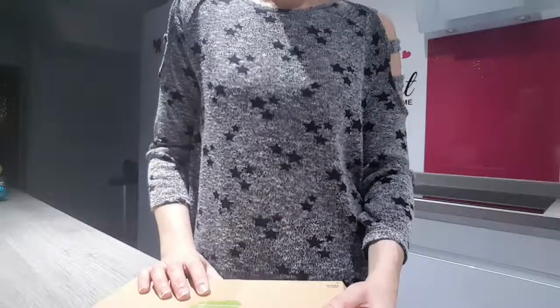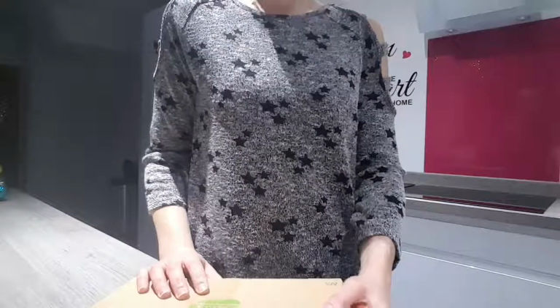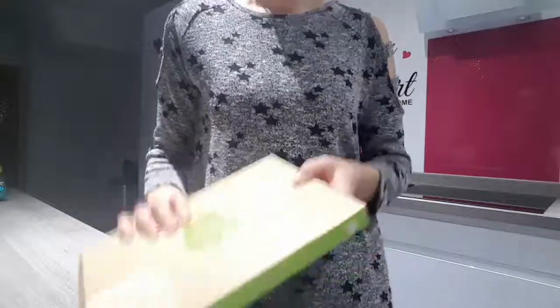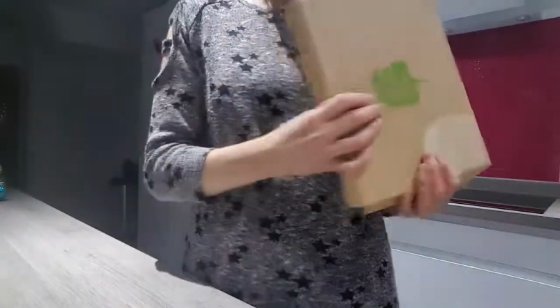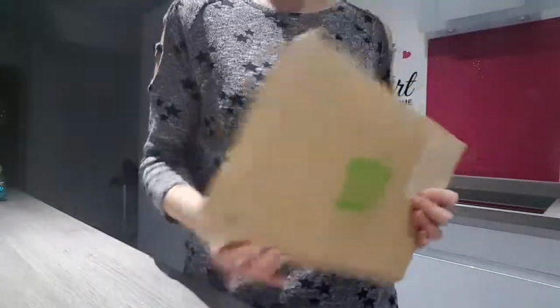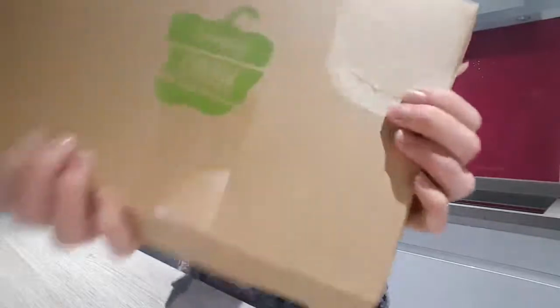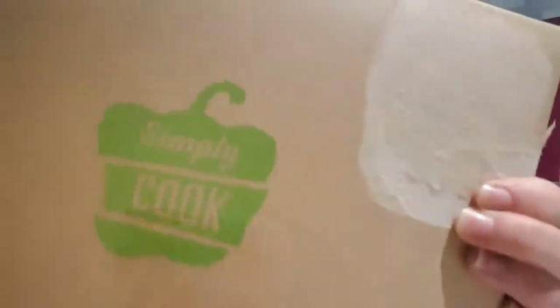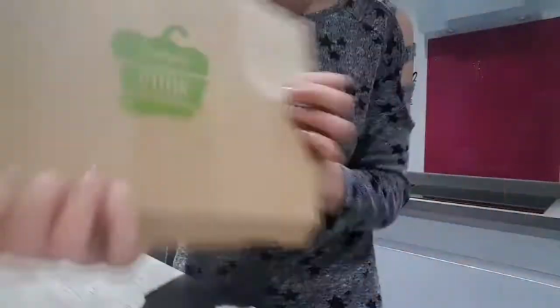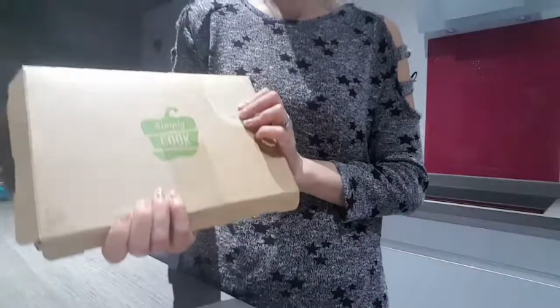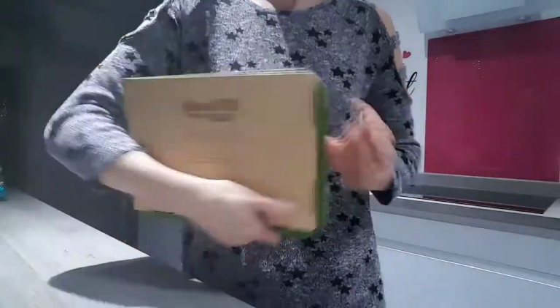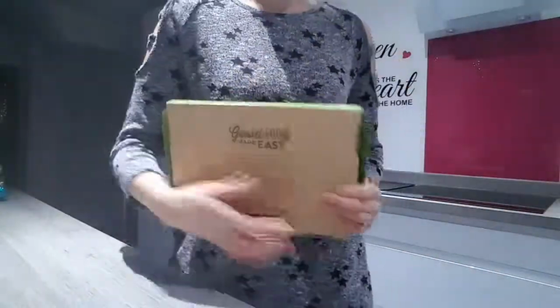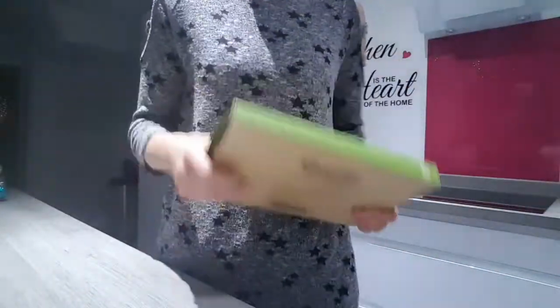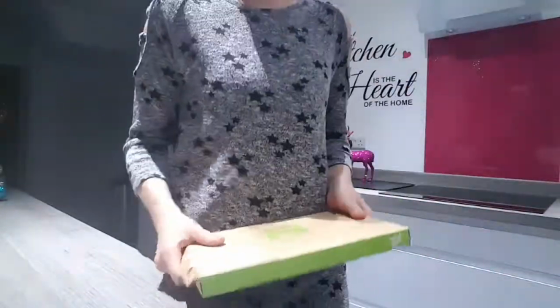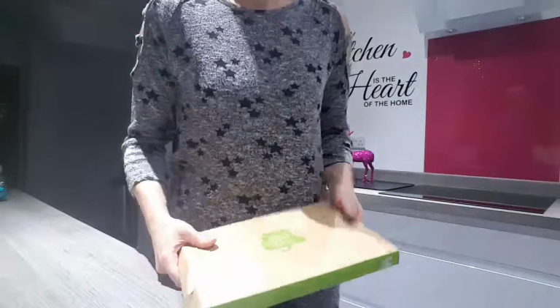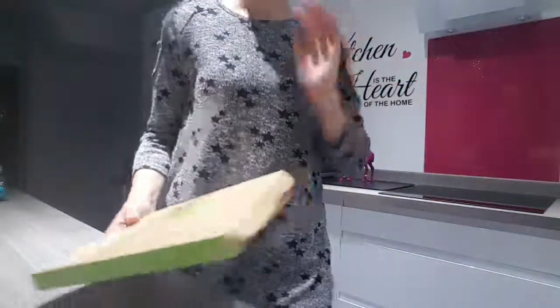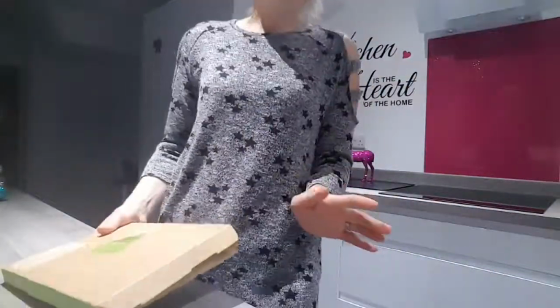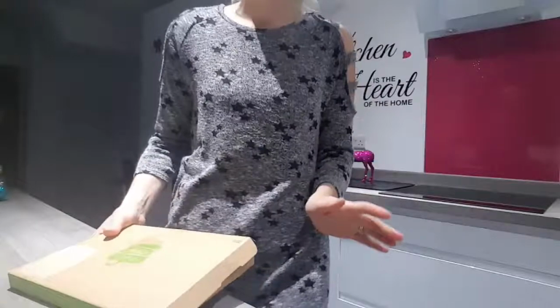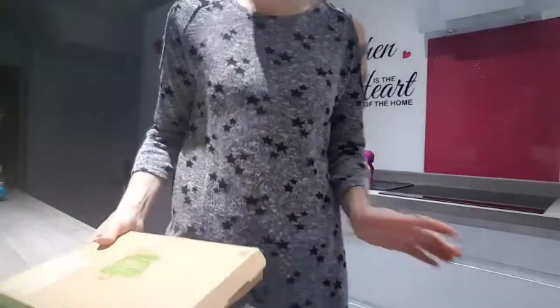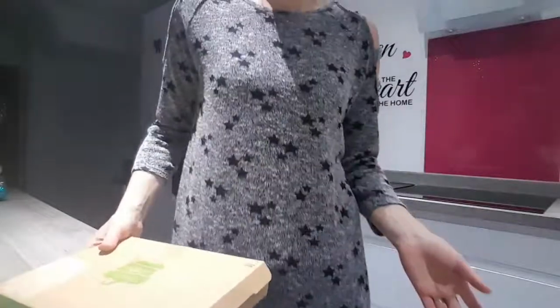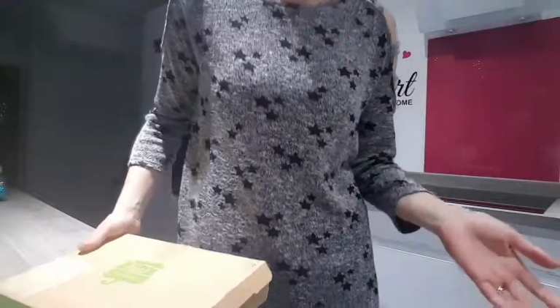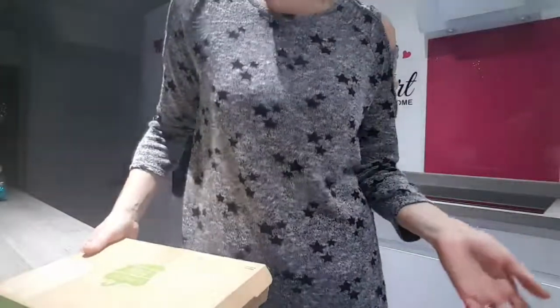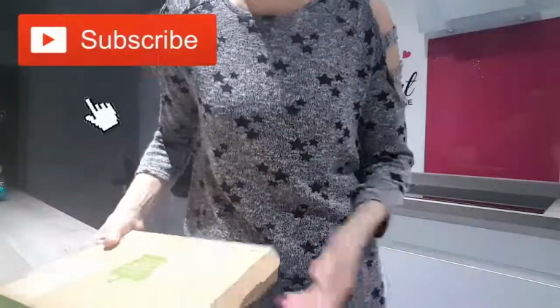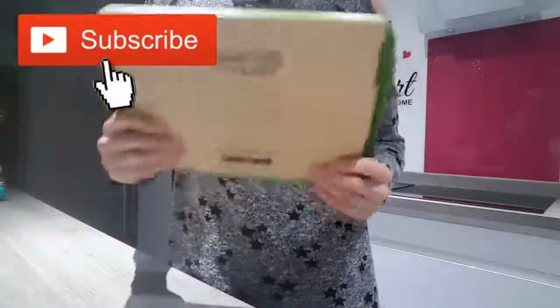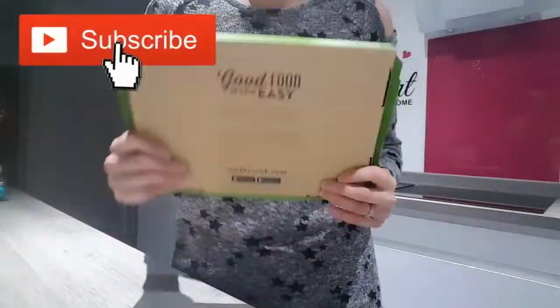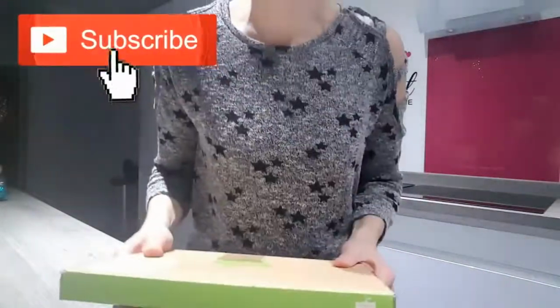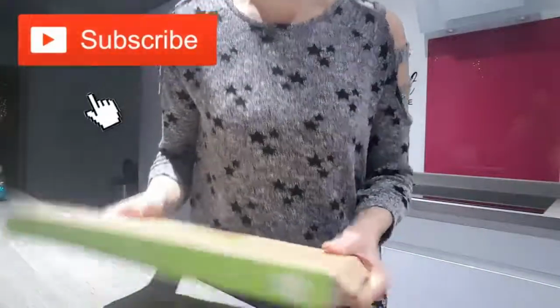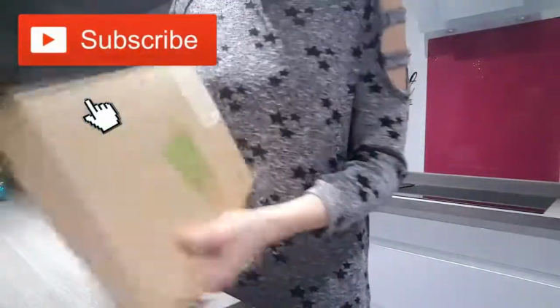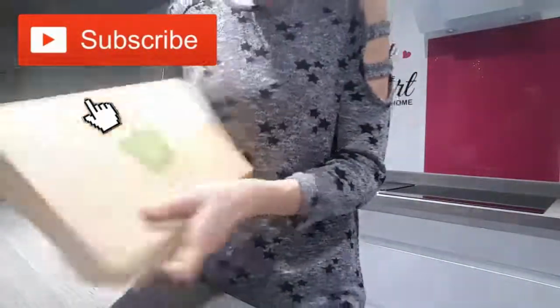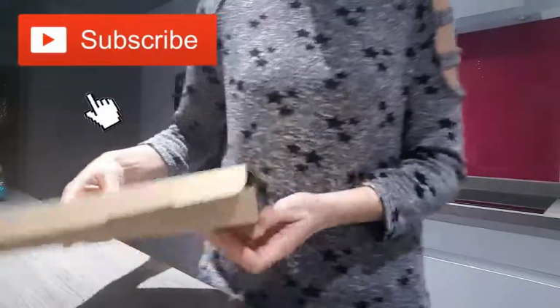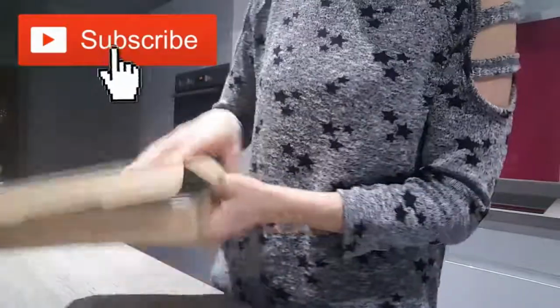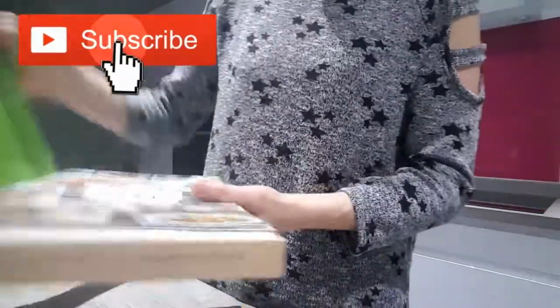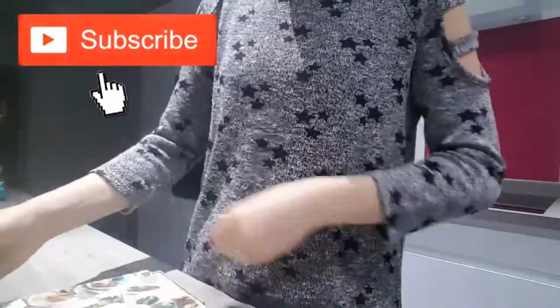Hi there, today I'm going to talk about the Simply Cook box. I've ordered this online — I cook all the time, but sometimes you might be lacking ideas, so this is ideal. Let's have a look at what's inside.